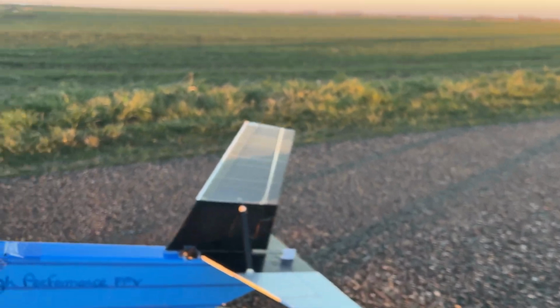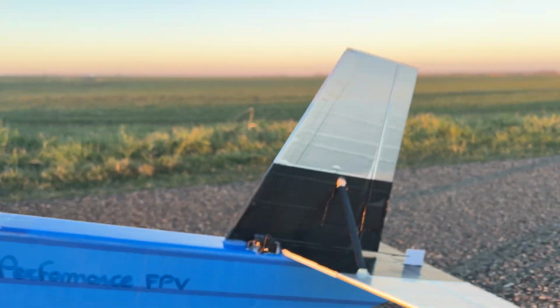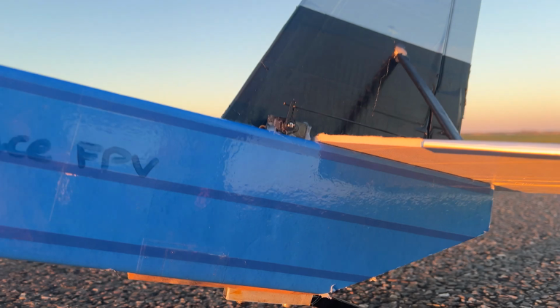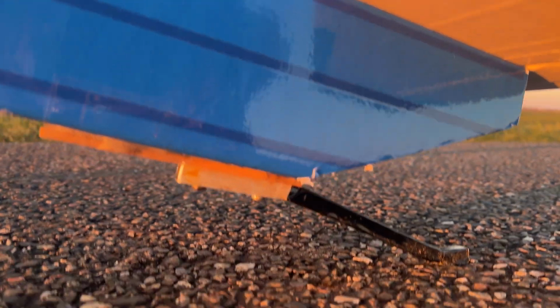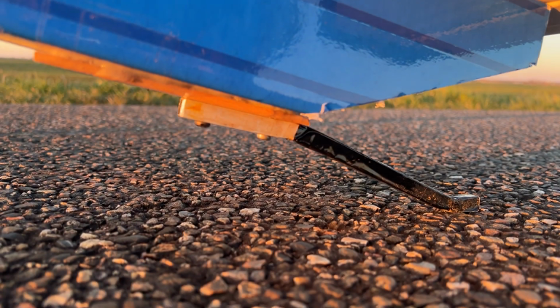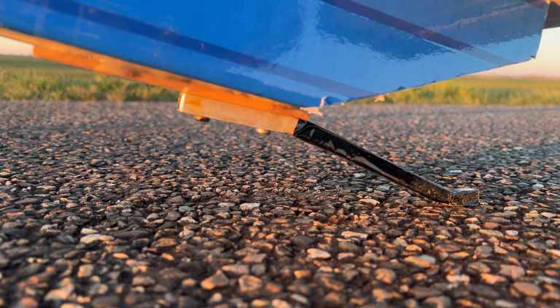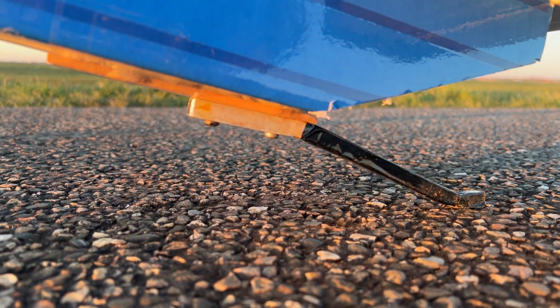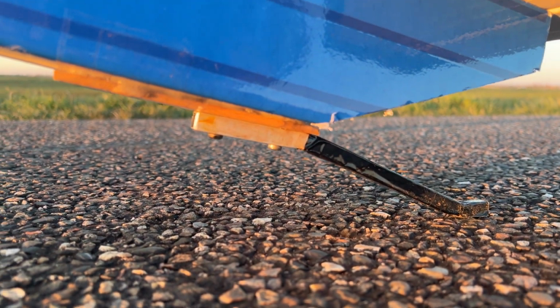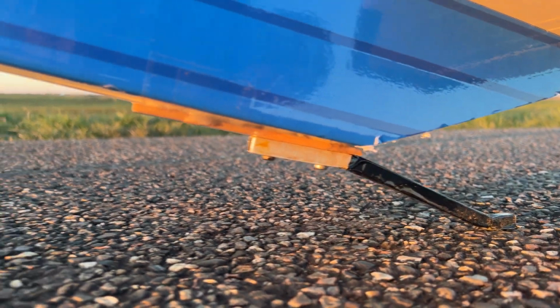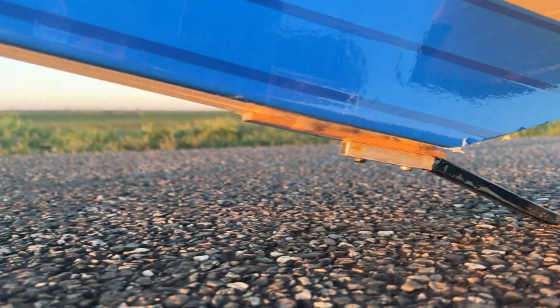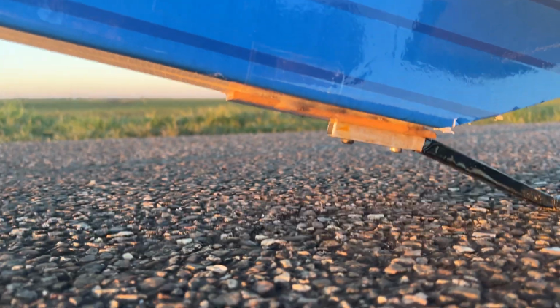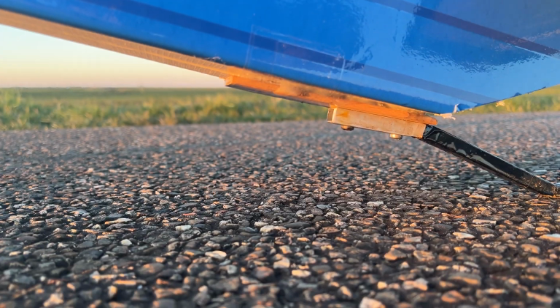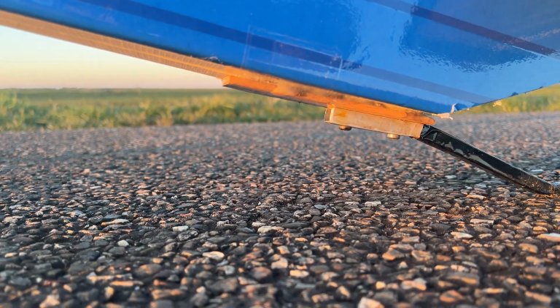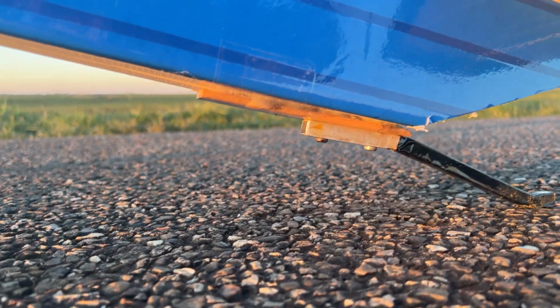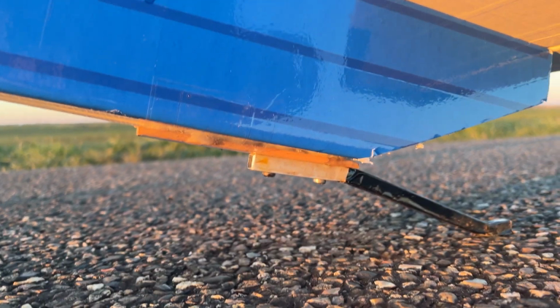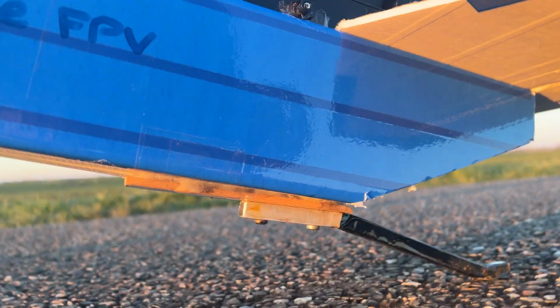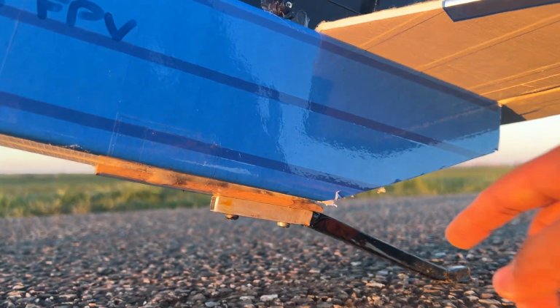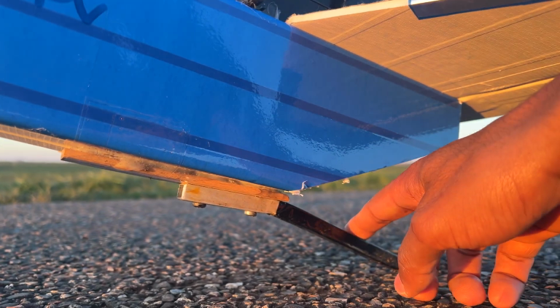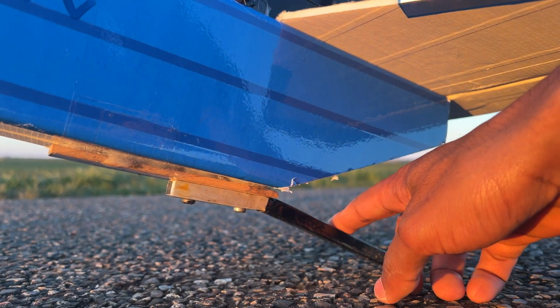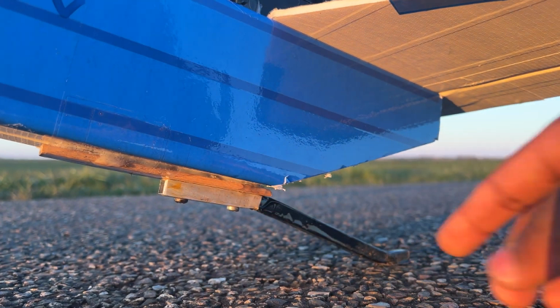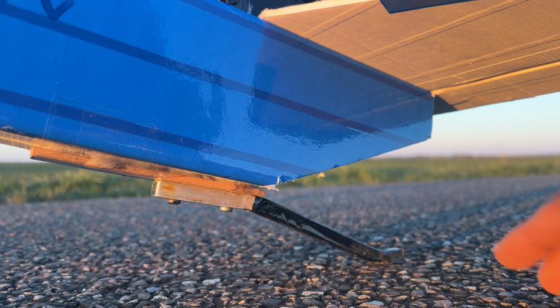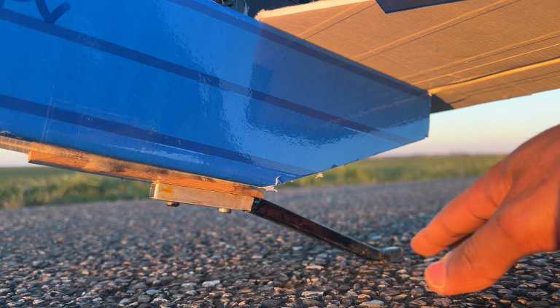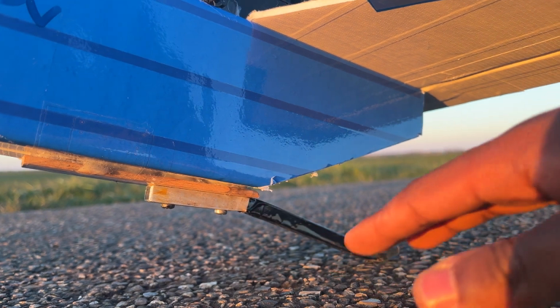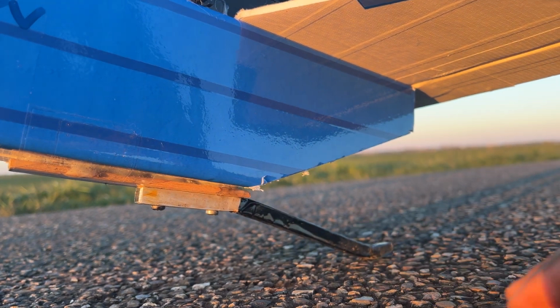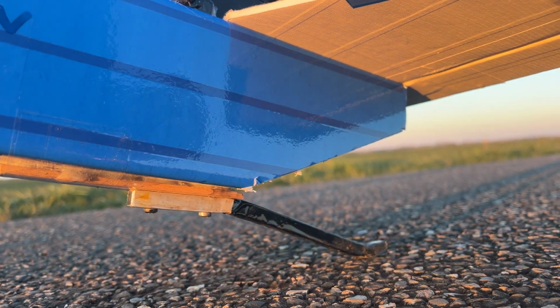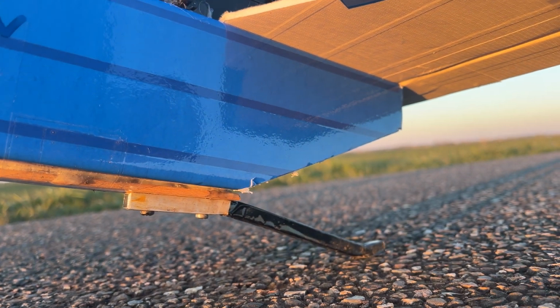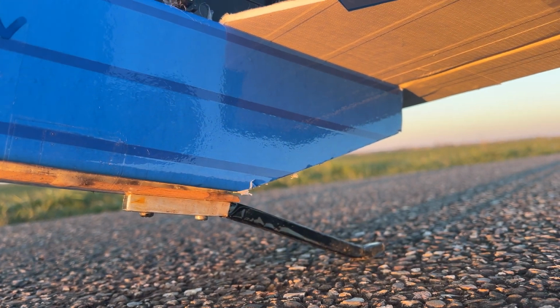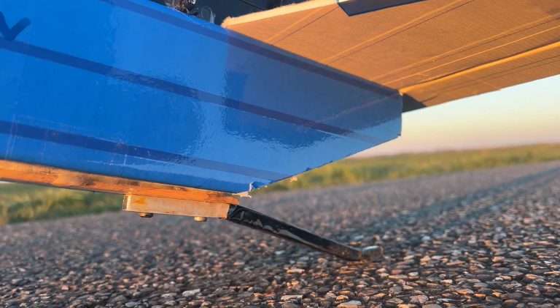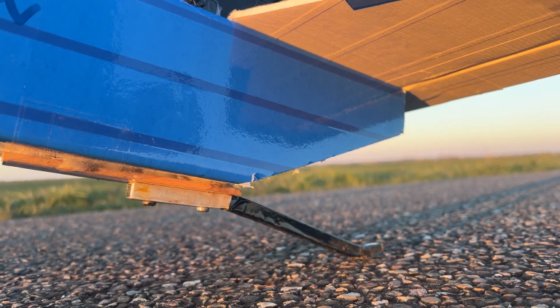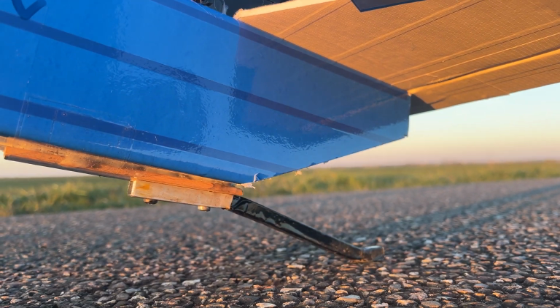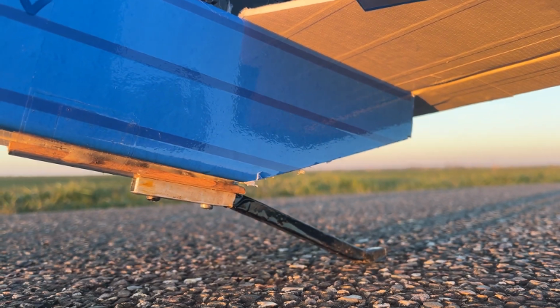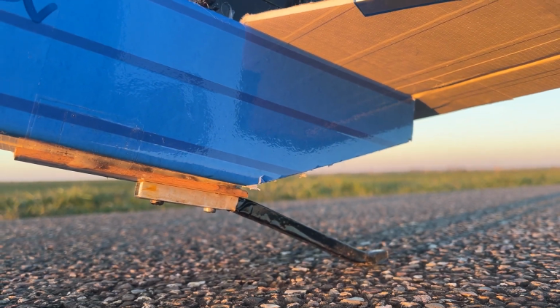This tail dragger, or this tail section right here, is just a piece of wood with an aluminum bar that just drags on asphalt and other types of ground.